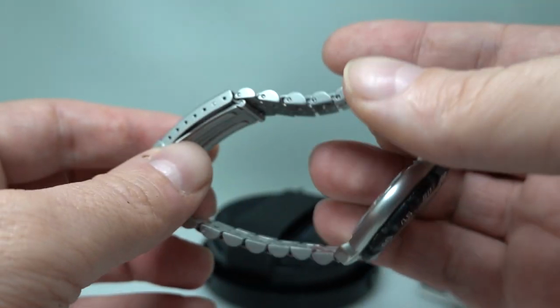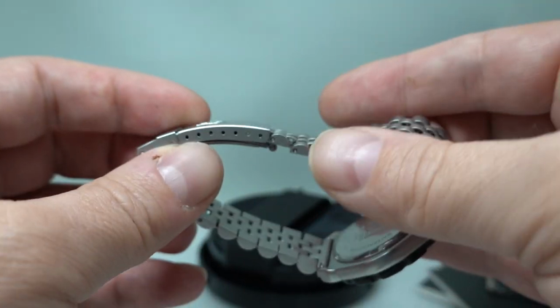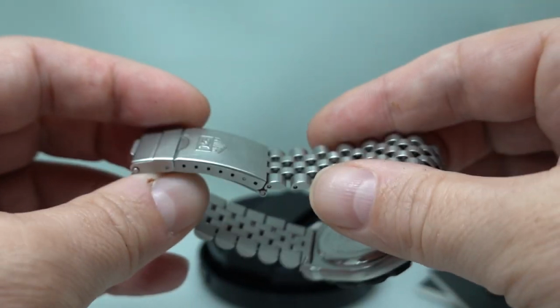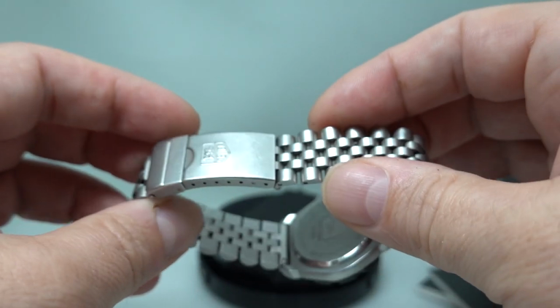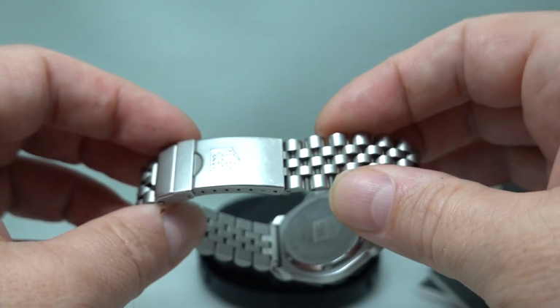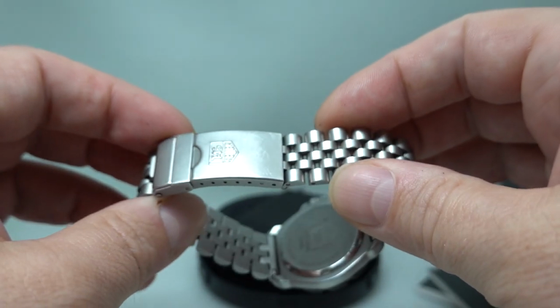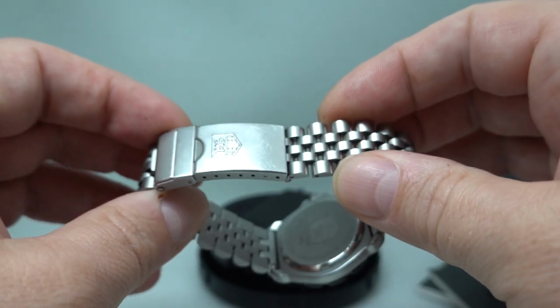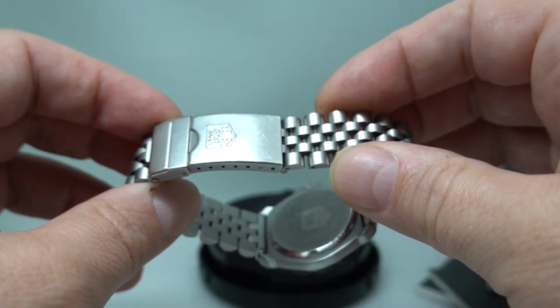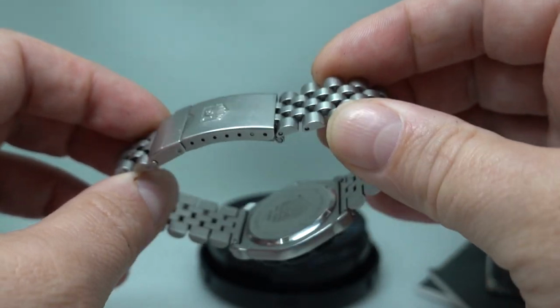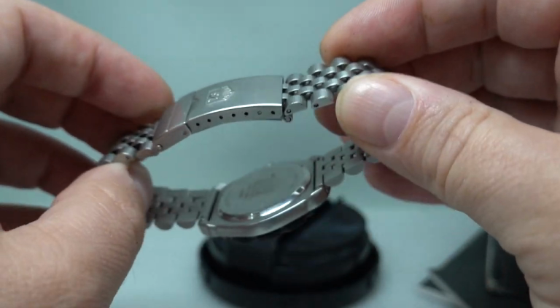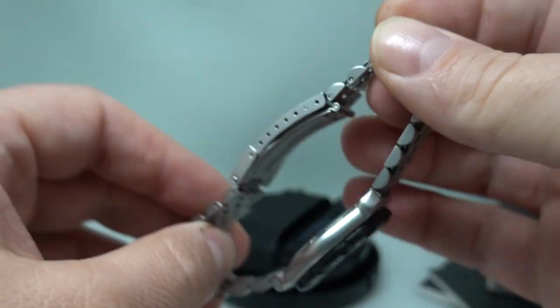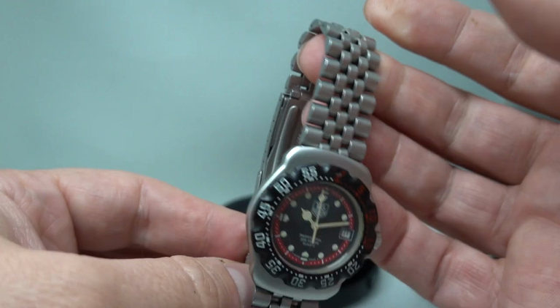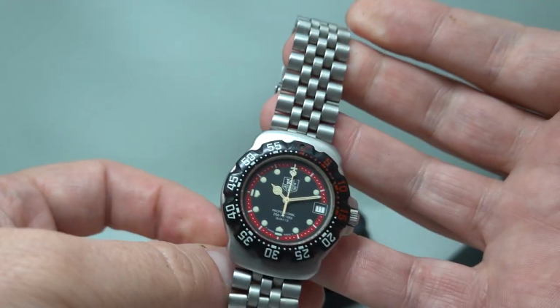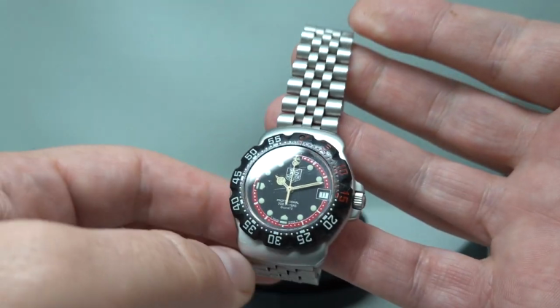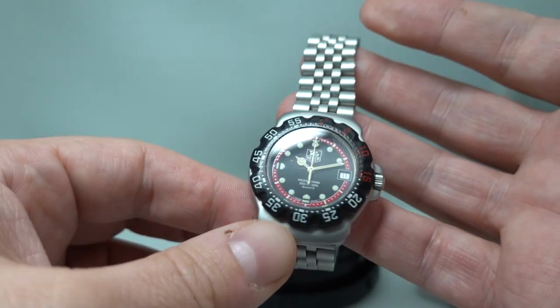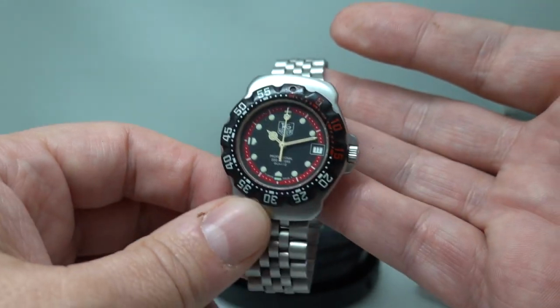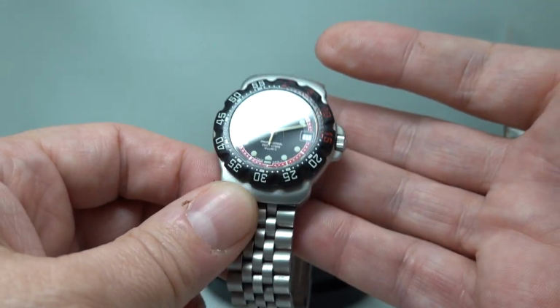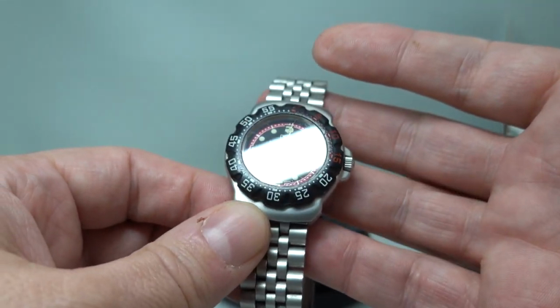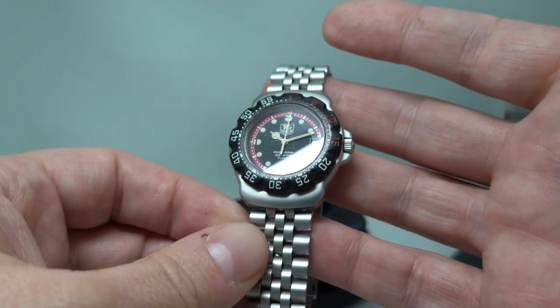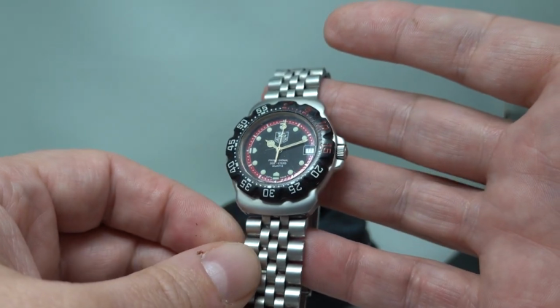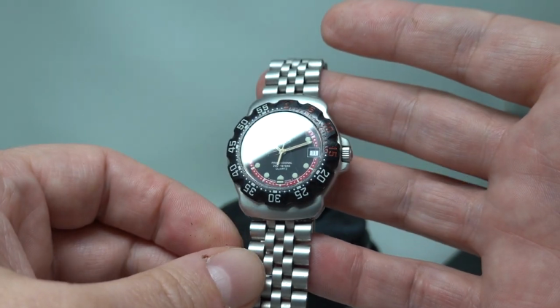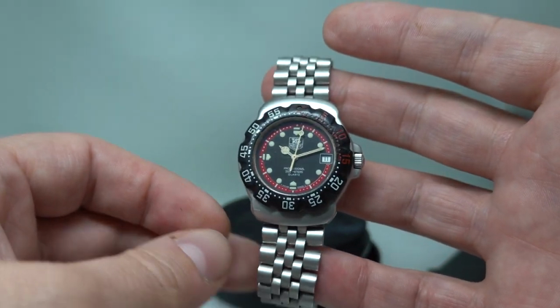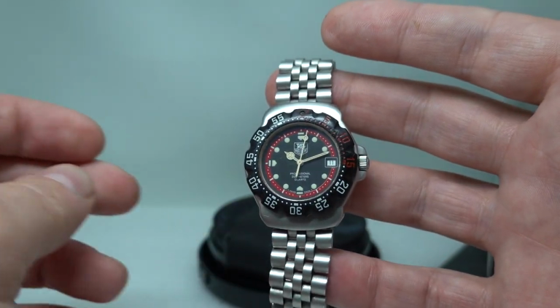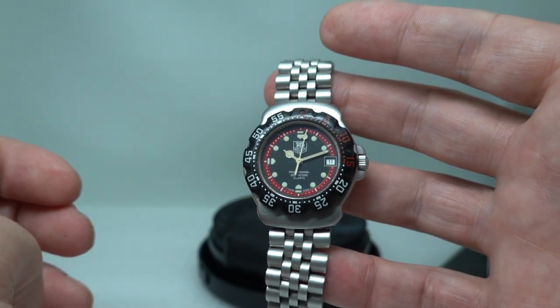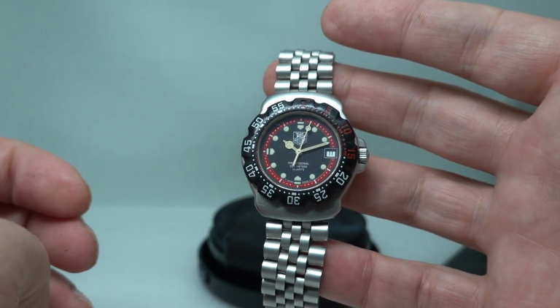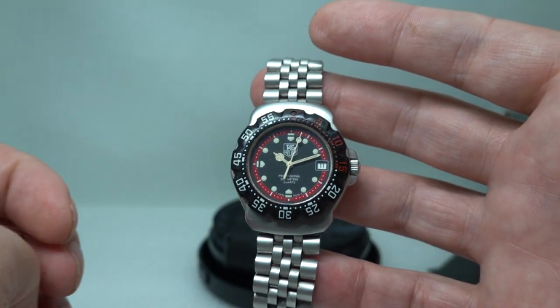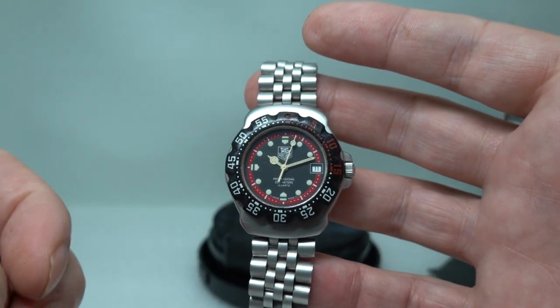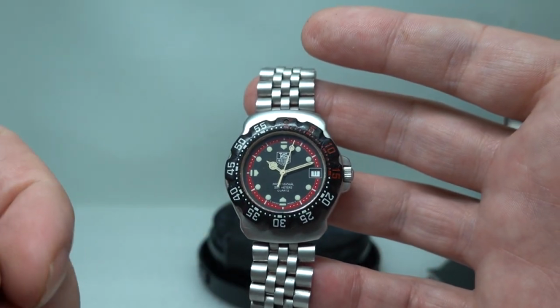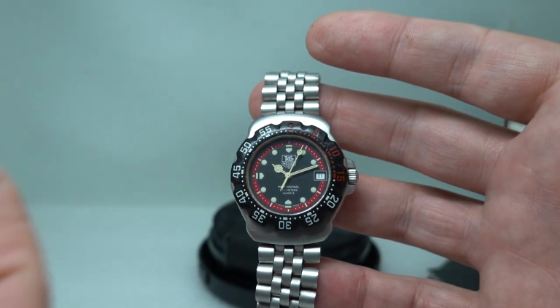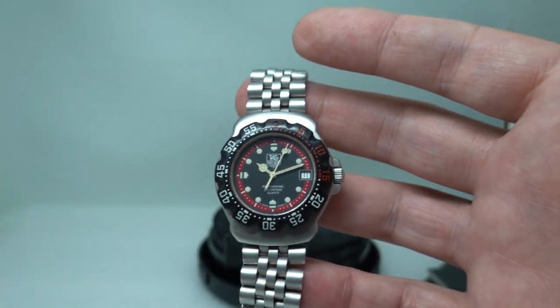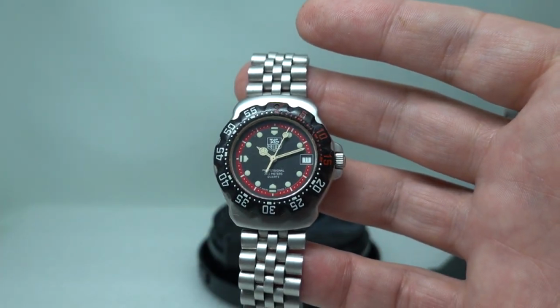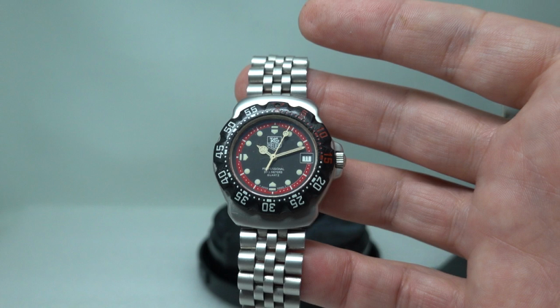The bracelet's been cleaned in our ultrasonic bath, everything is working as it should including the quick-set date, and it's nice to have the paperwork set.